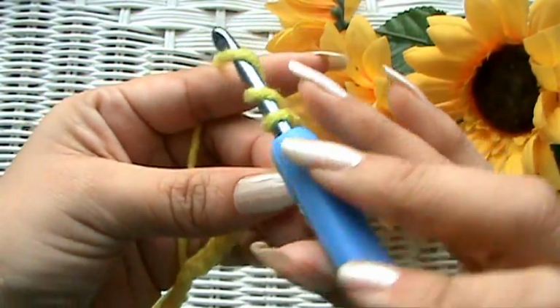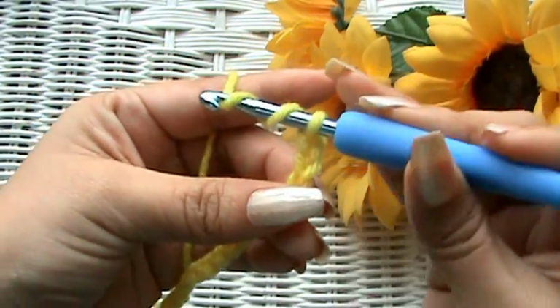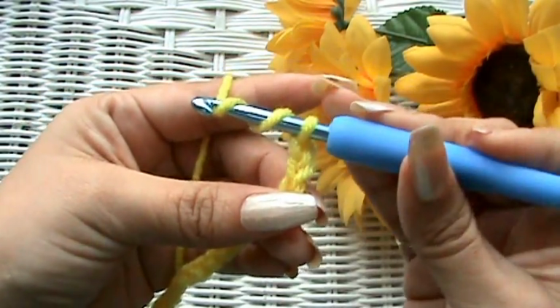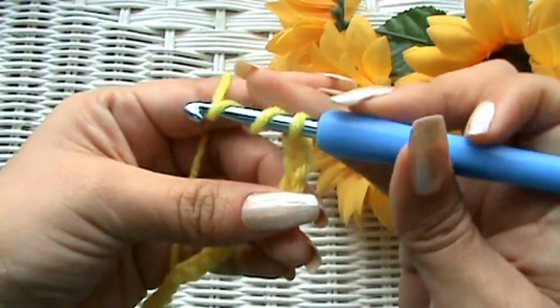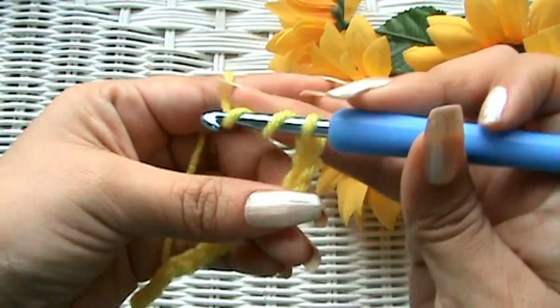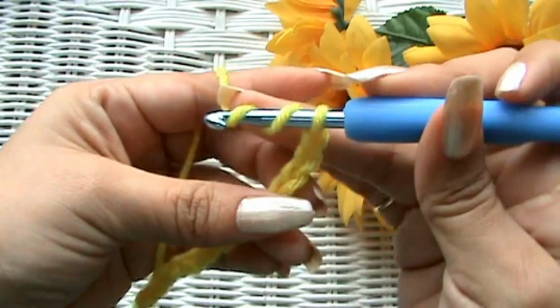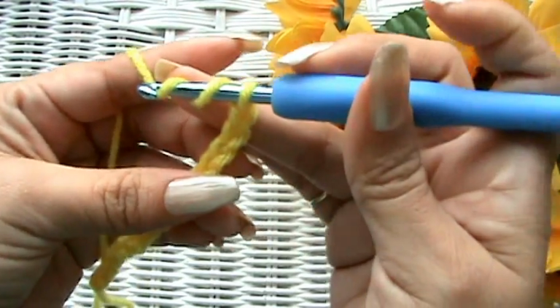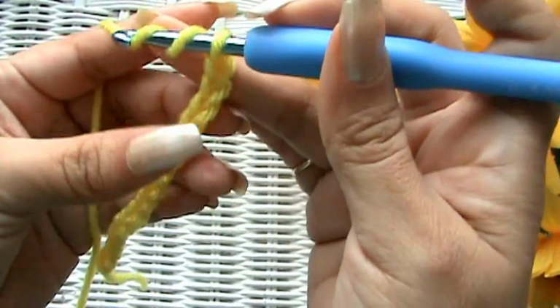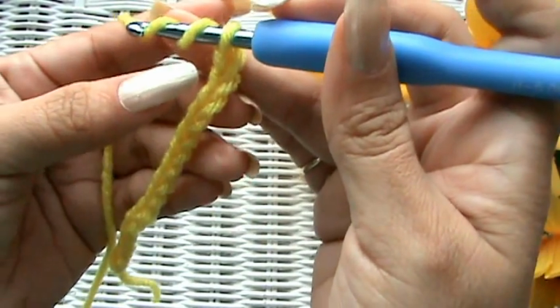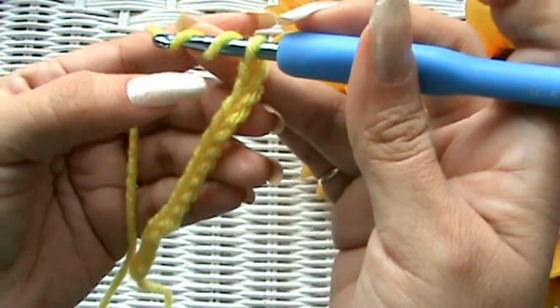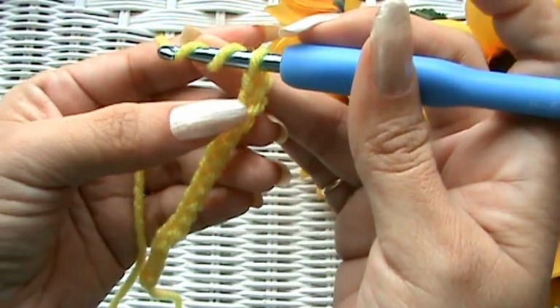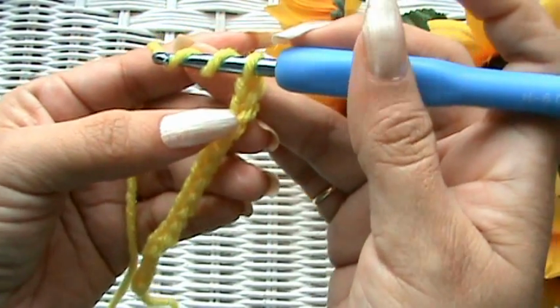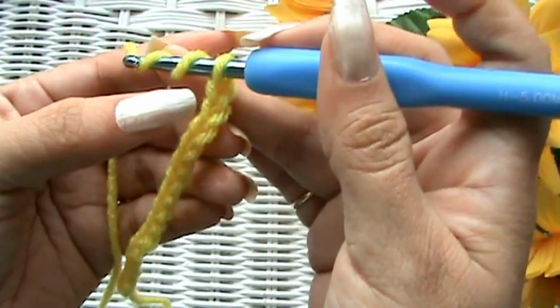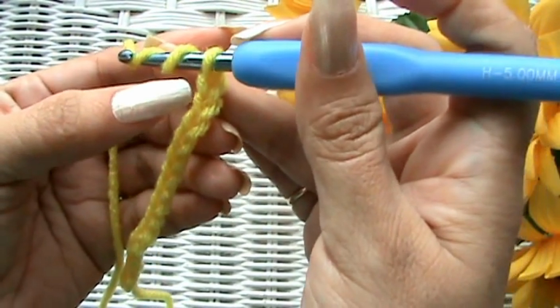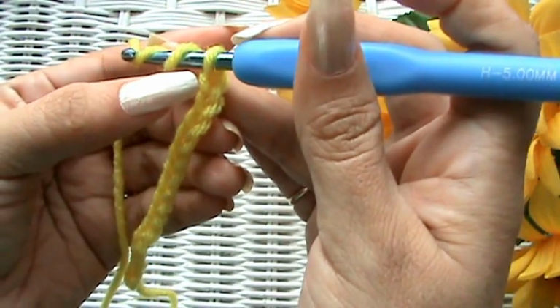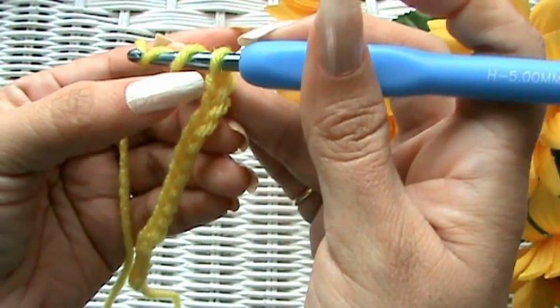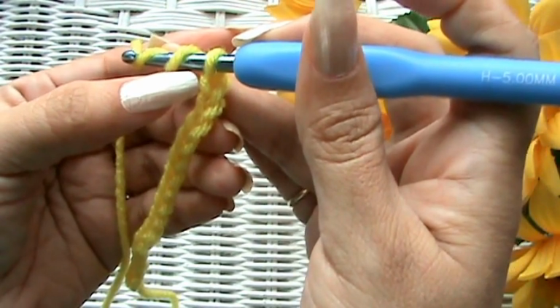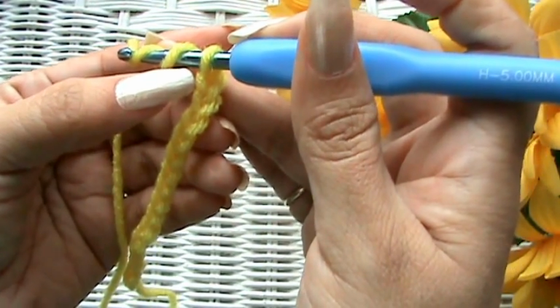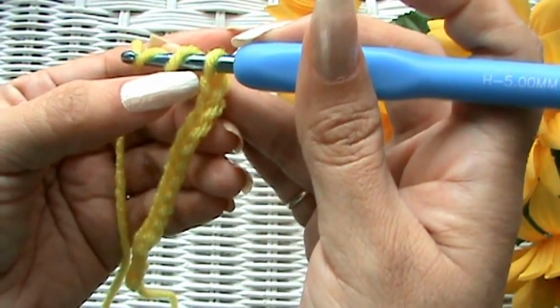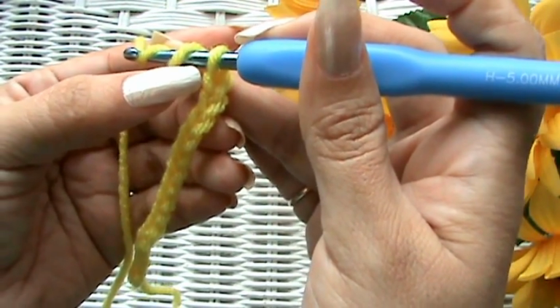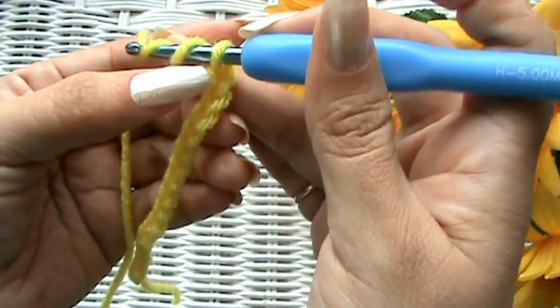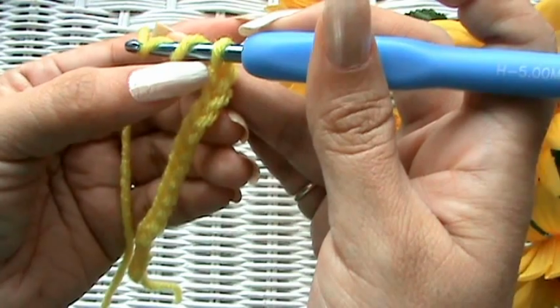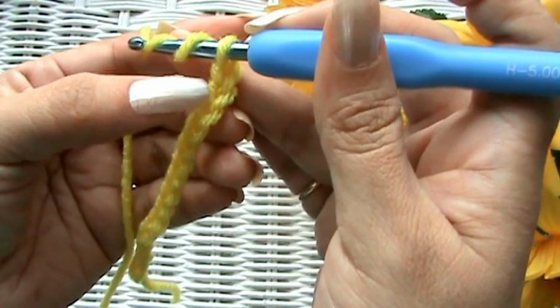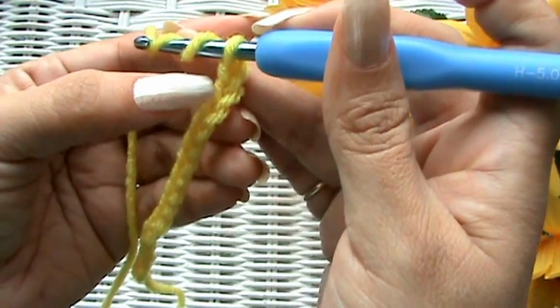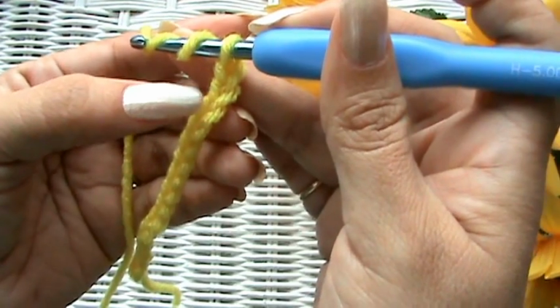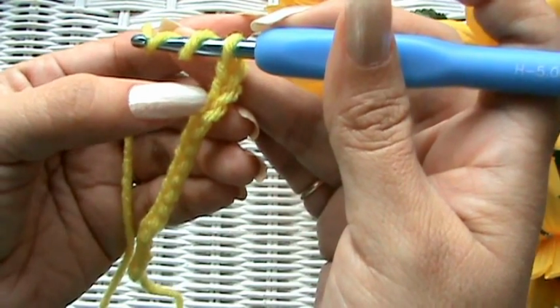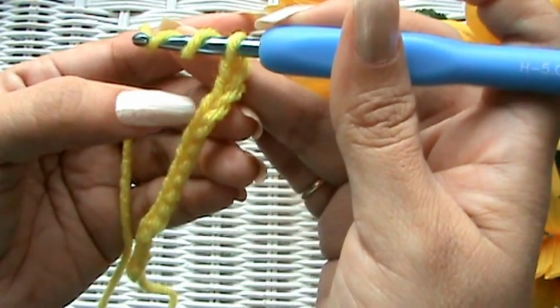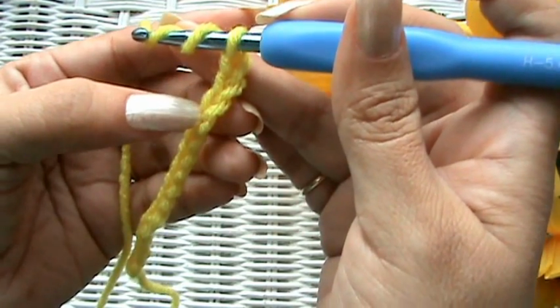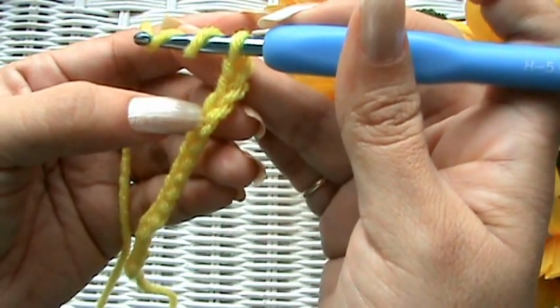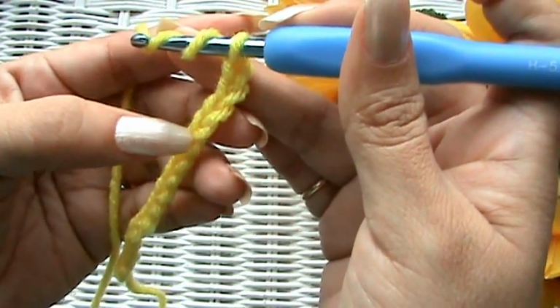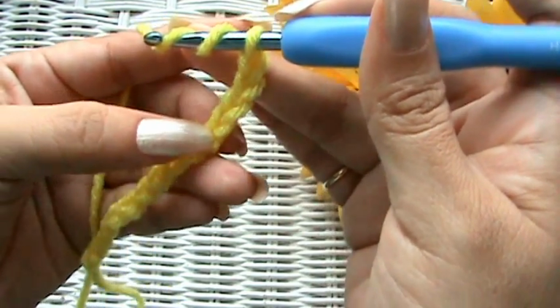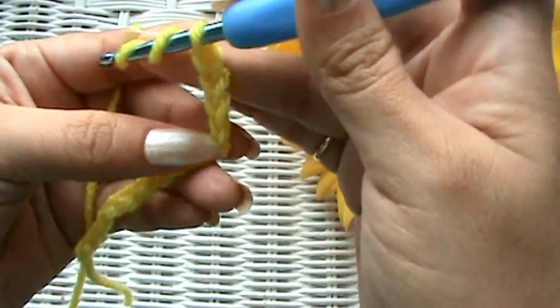Wrap around twice. Because it's a taller stitch, we're going to start in the fifth chain: 1, 2, 3, 4 — the fifth chain.